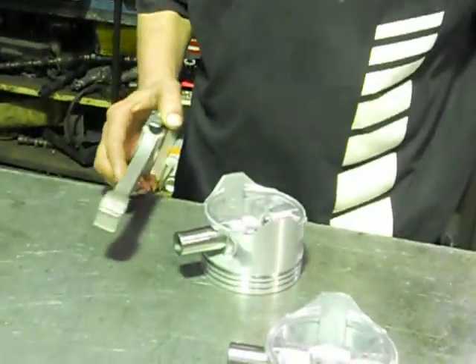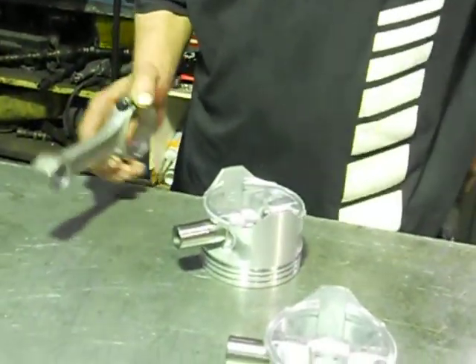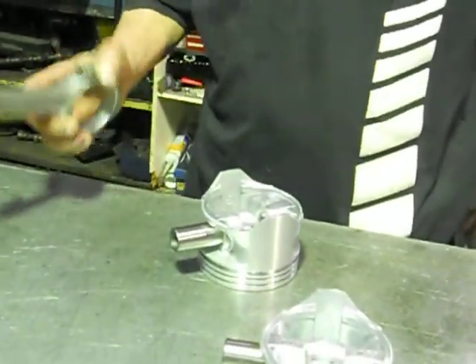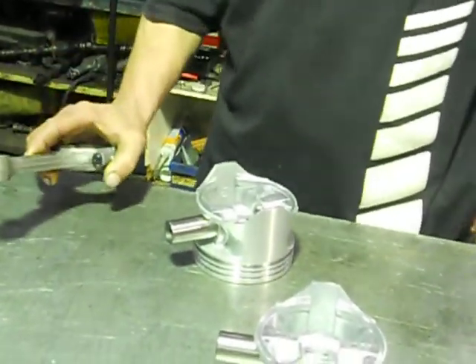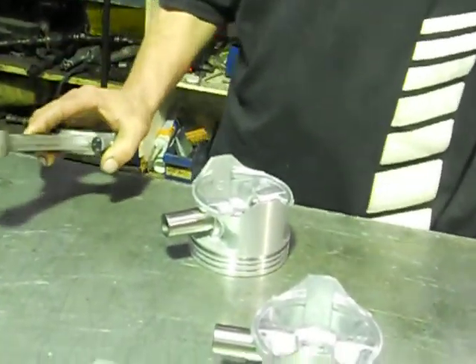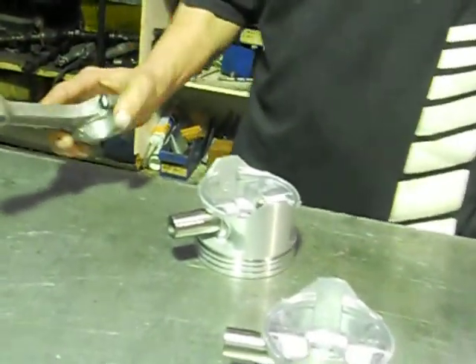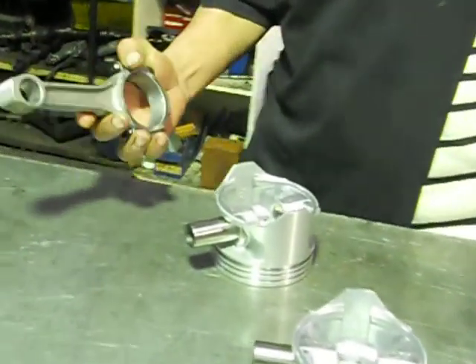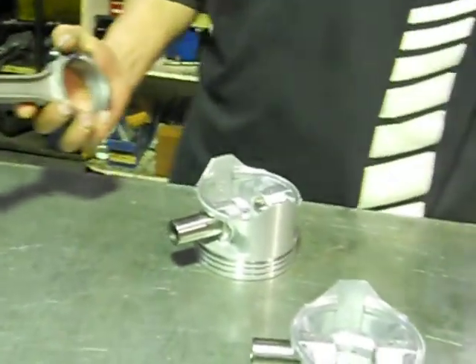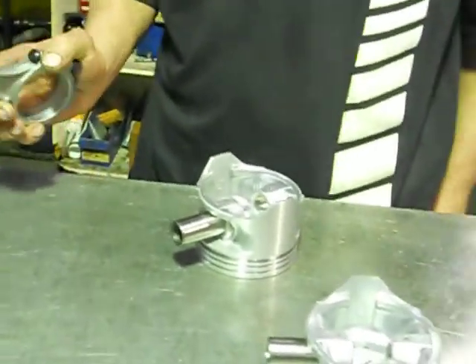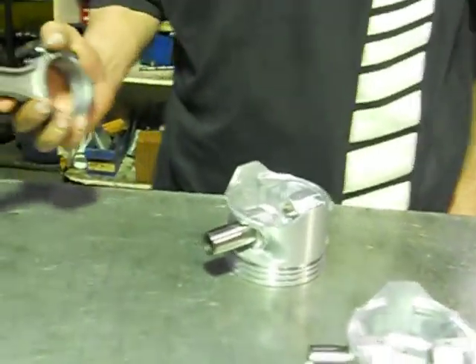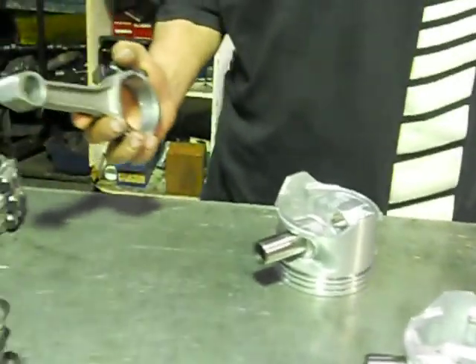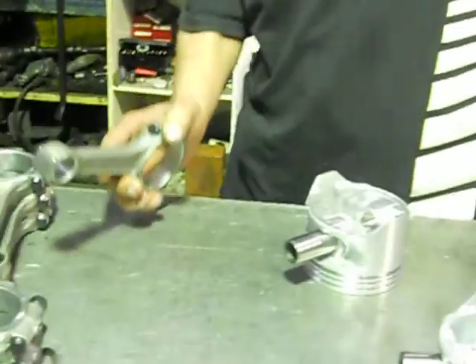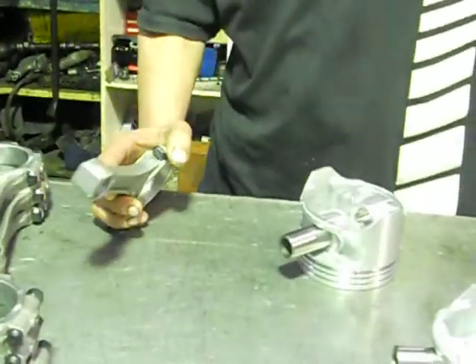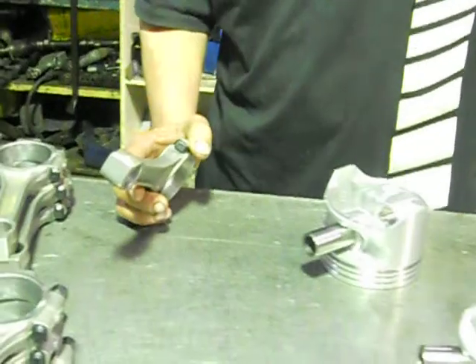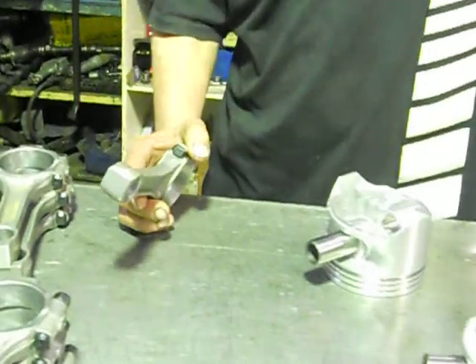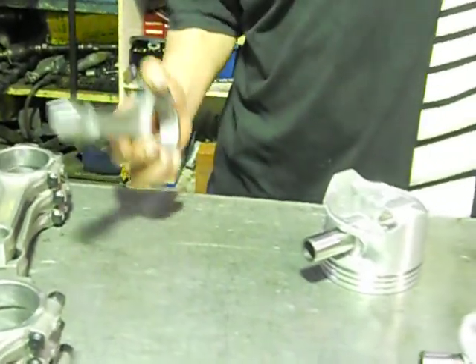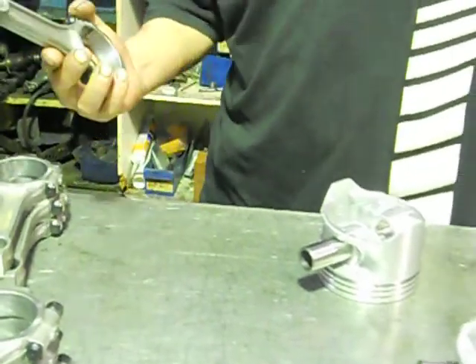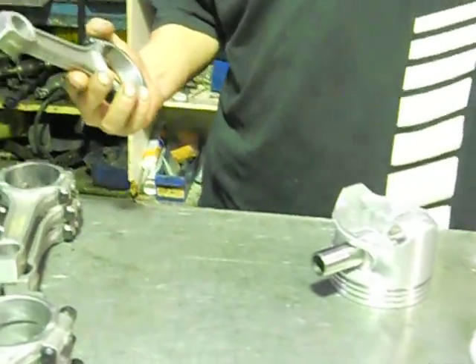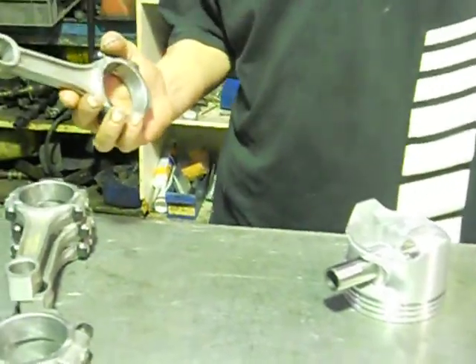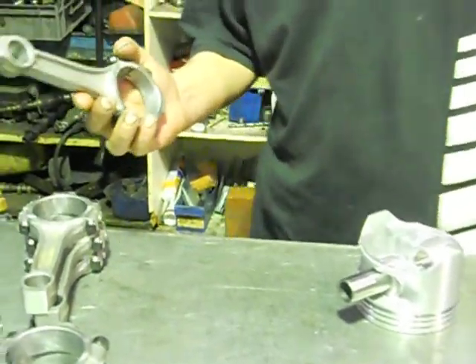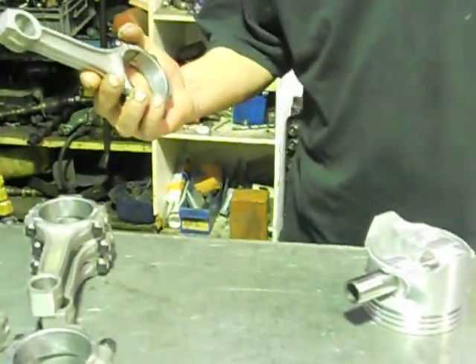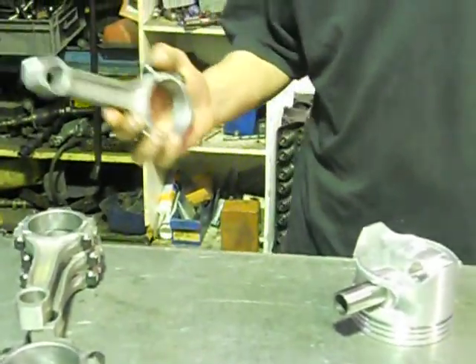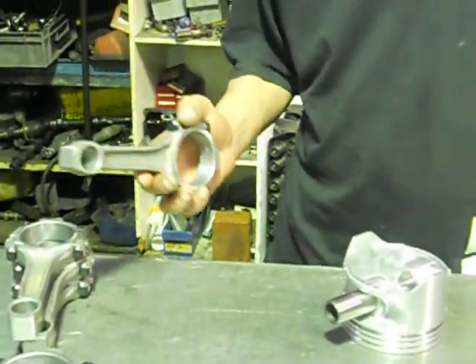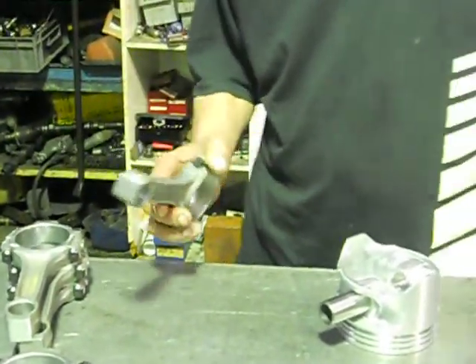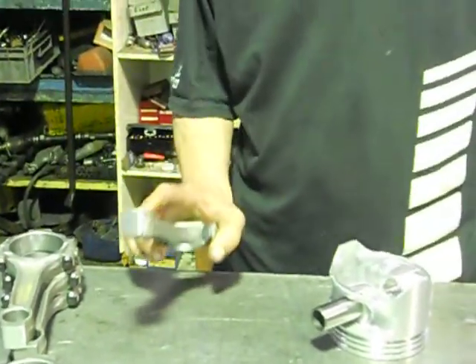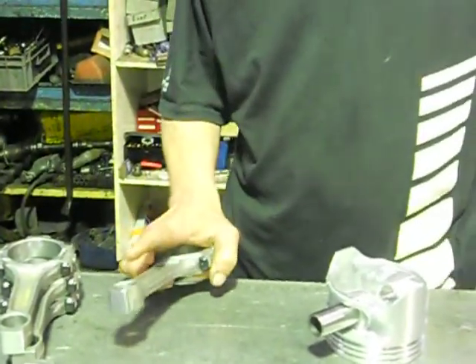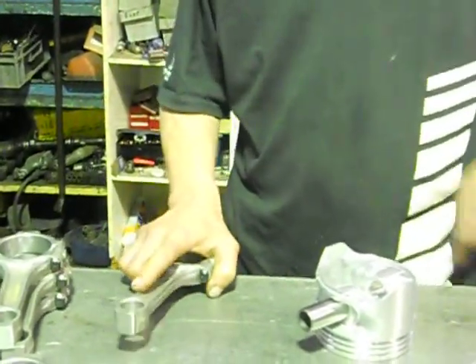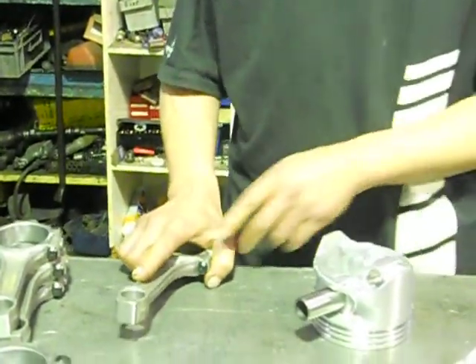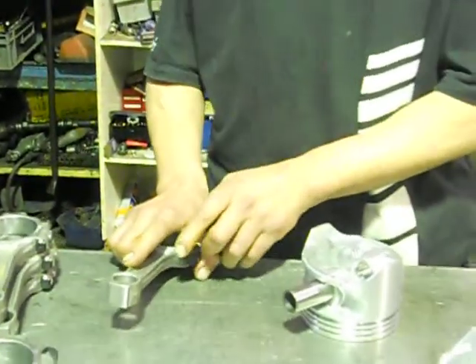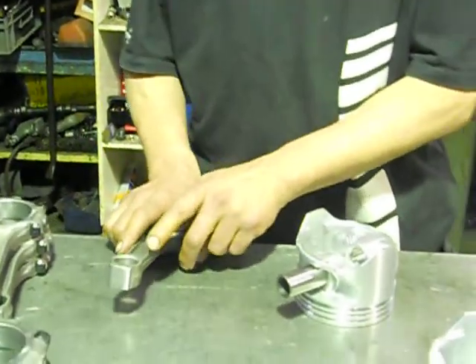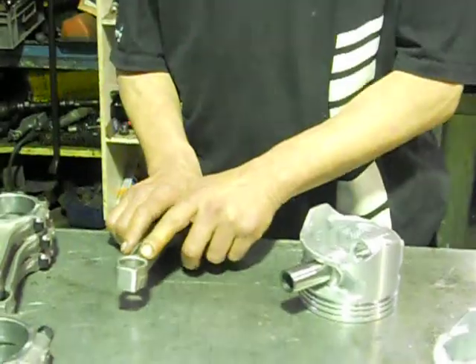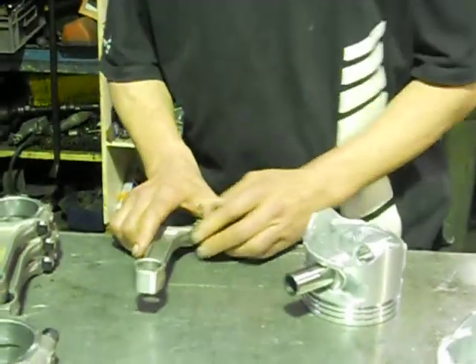What we do is we heat them up to a nice colour — we don't overheat them. If you get them like a blue colour or even glowing red, it sends the eye of the rod soft.